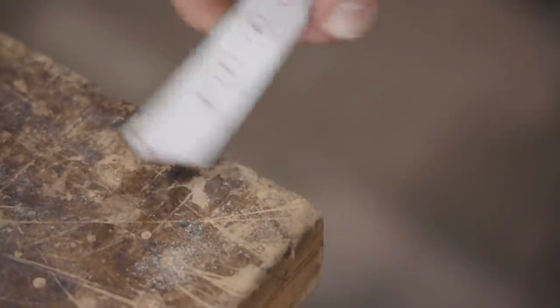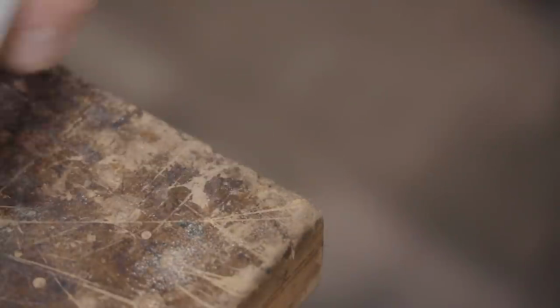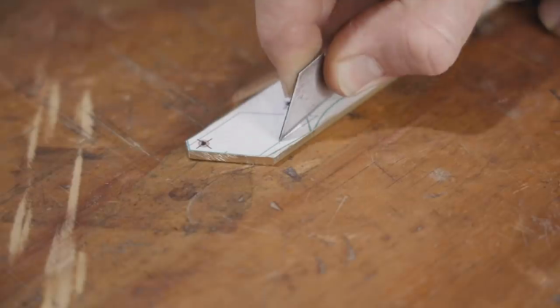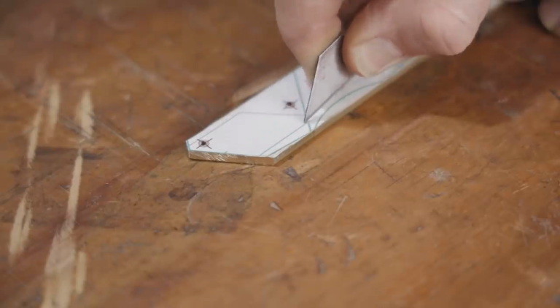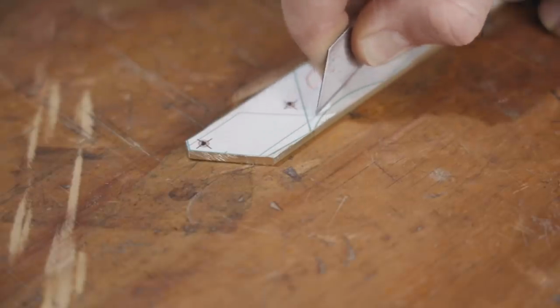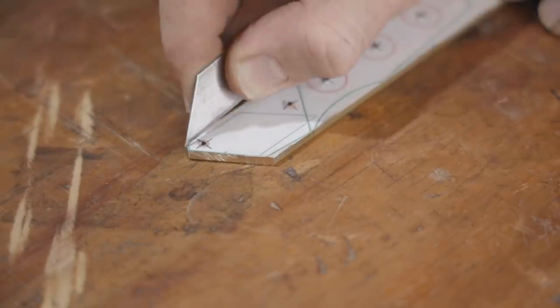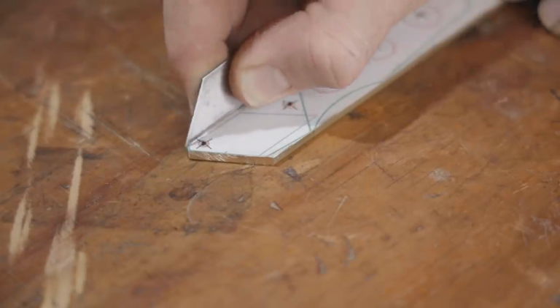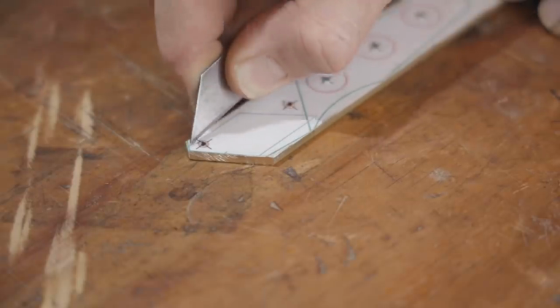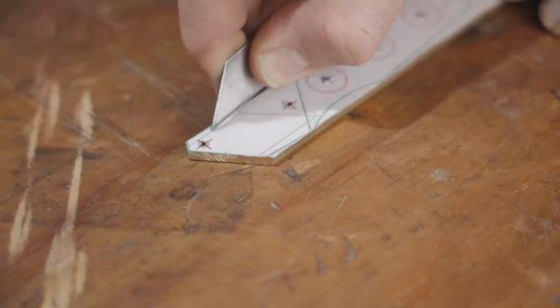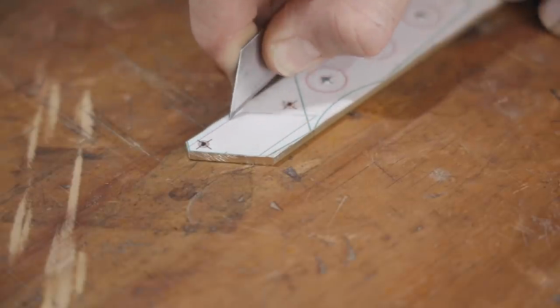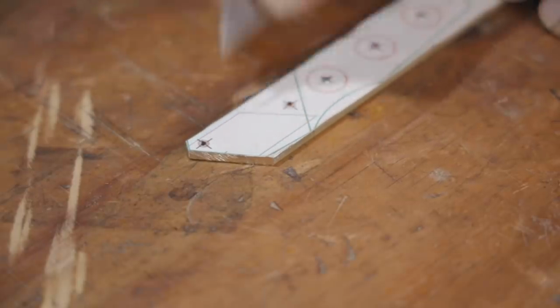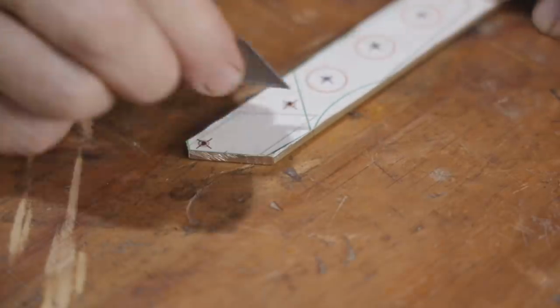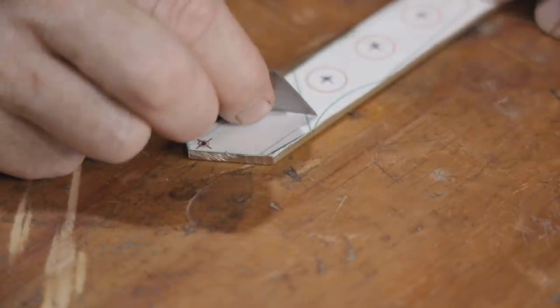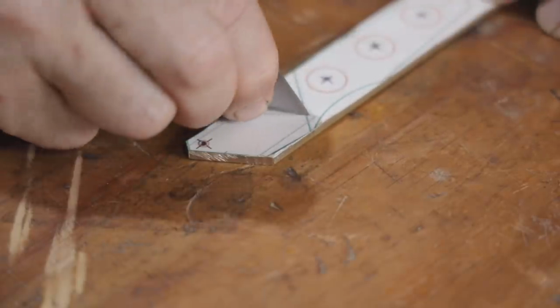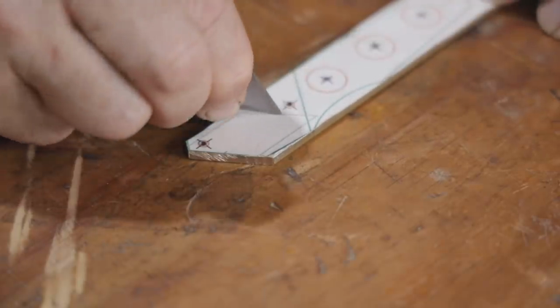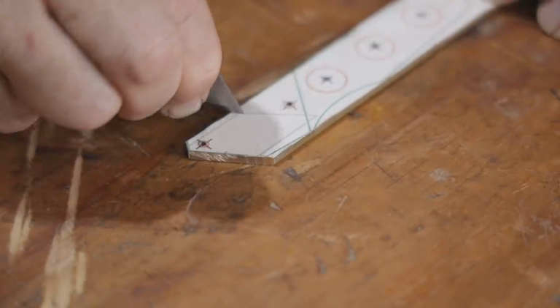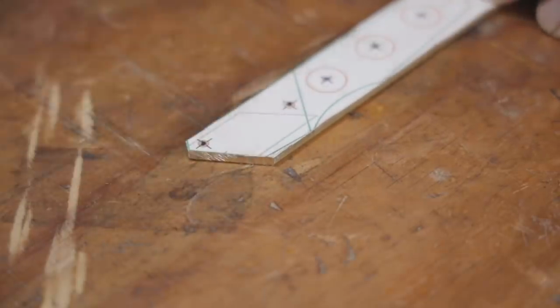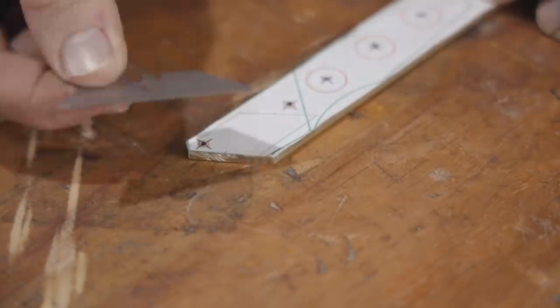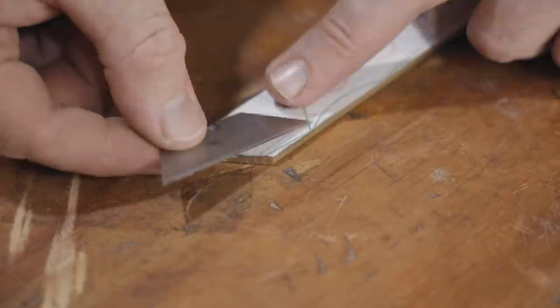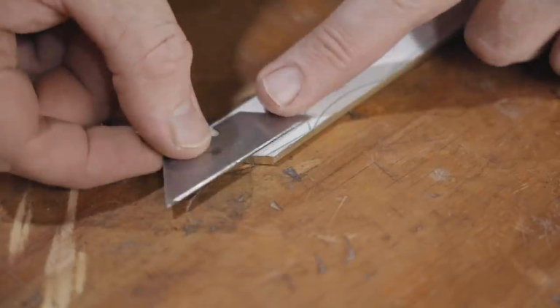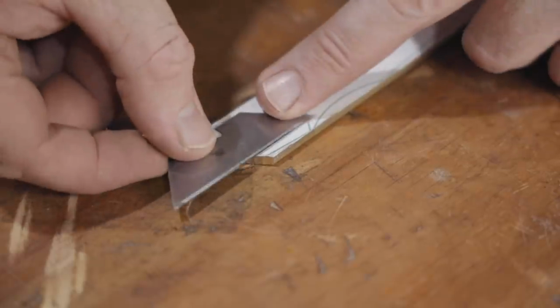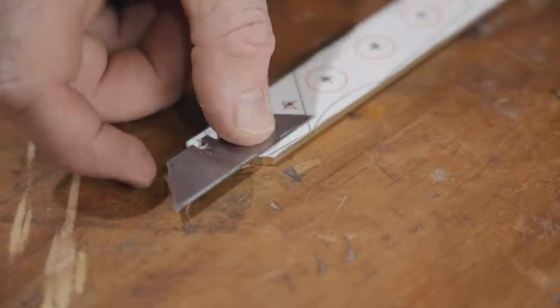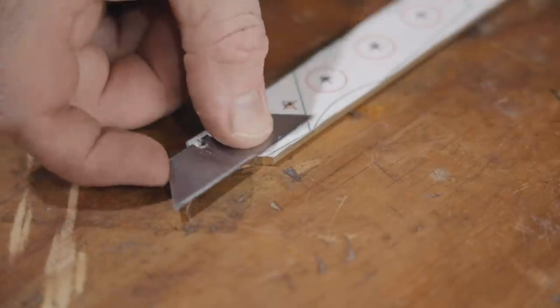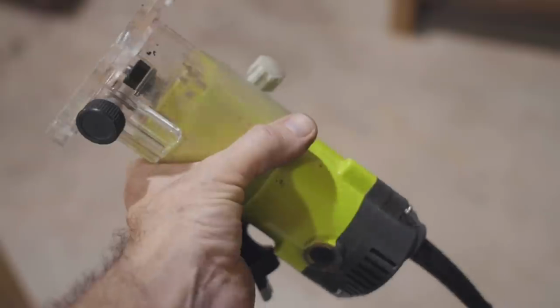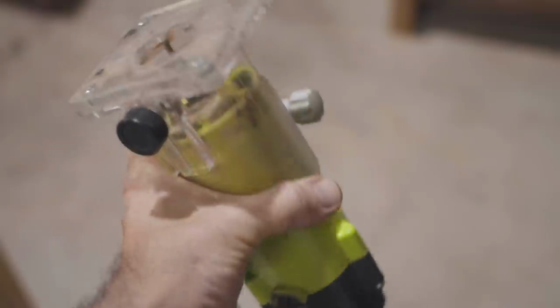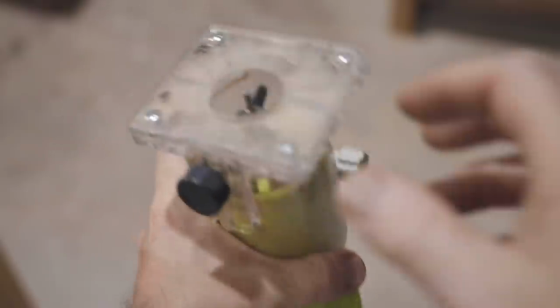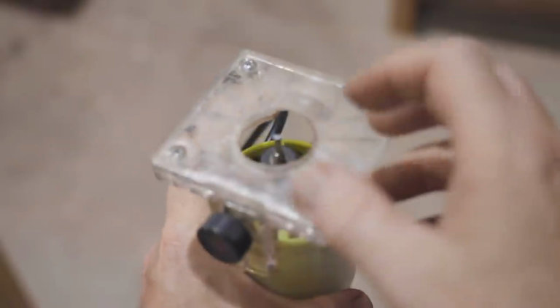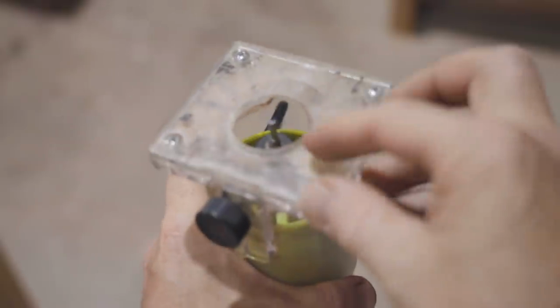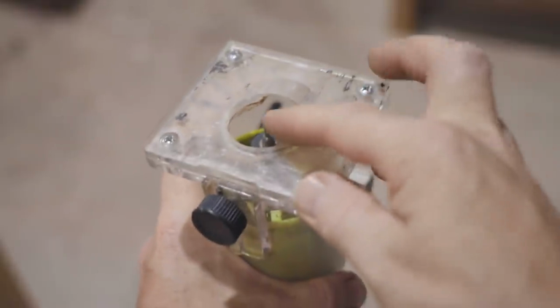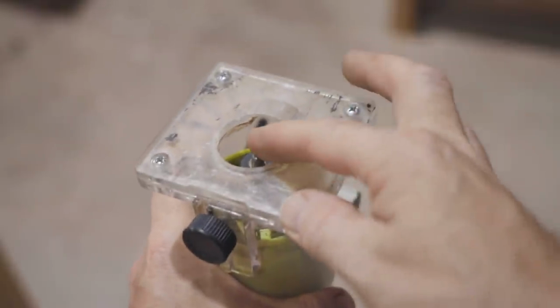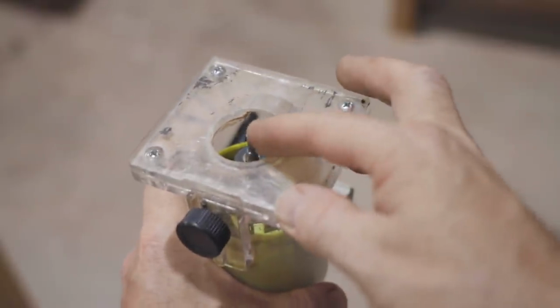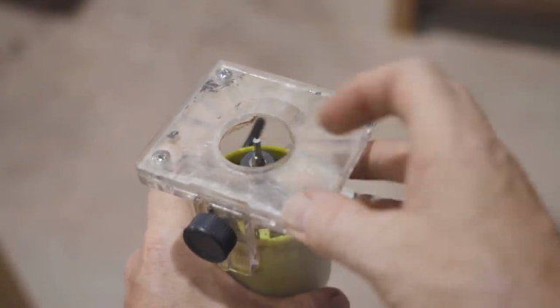Now I need to mill a recess for the blade to sit into. I don't have a milling machine, but because brass is so soft it's no problem using a trim router and a good carbide bit.